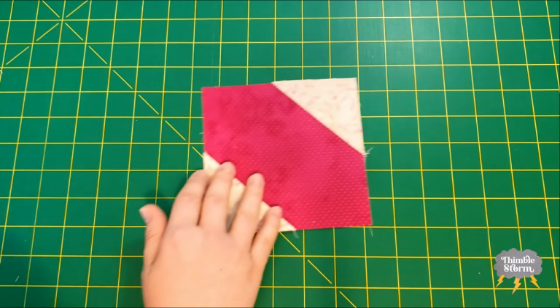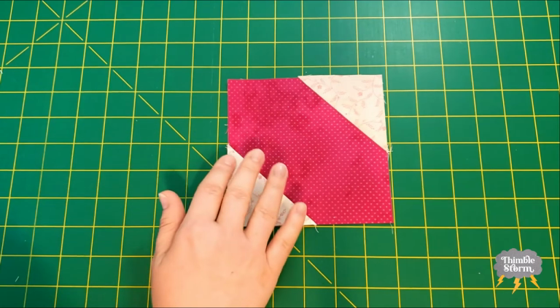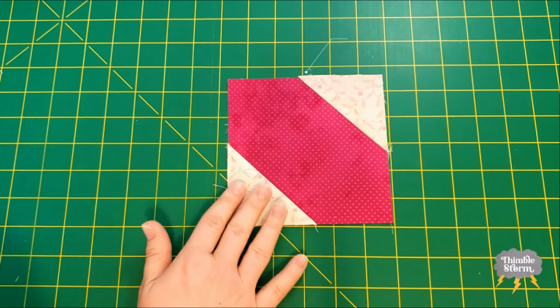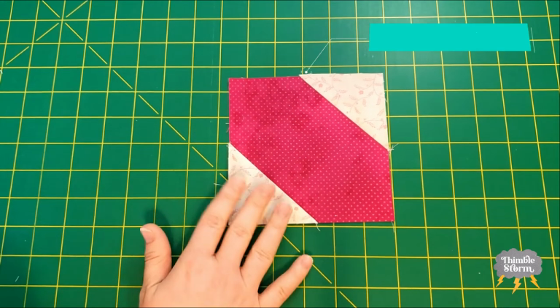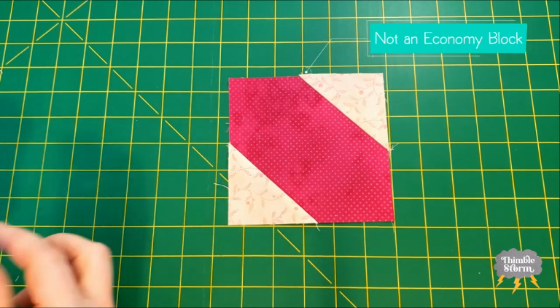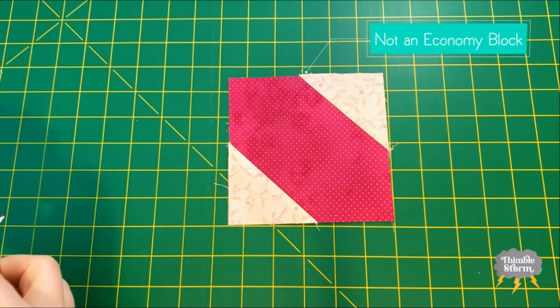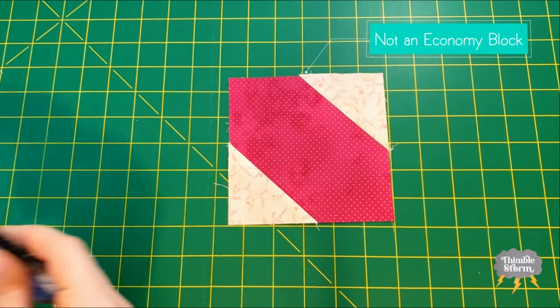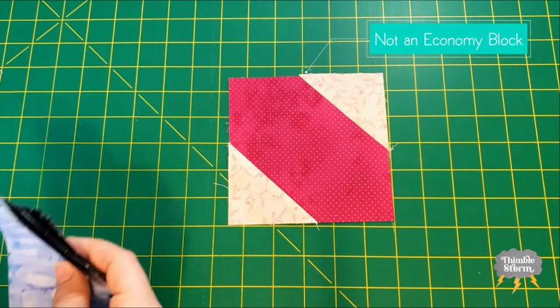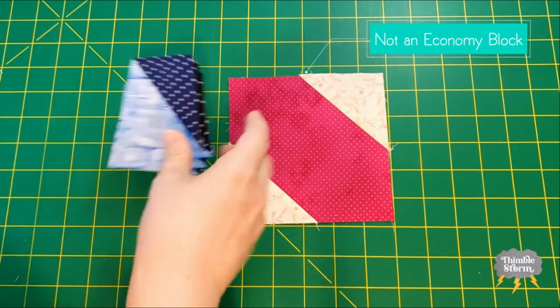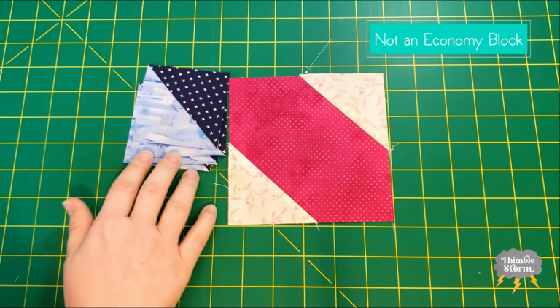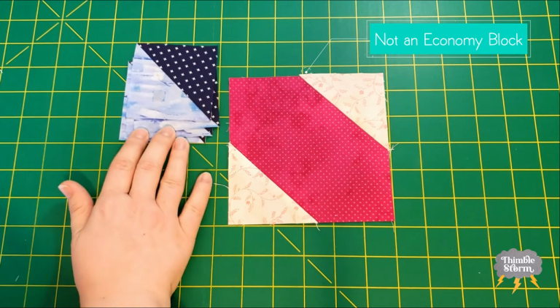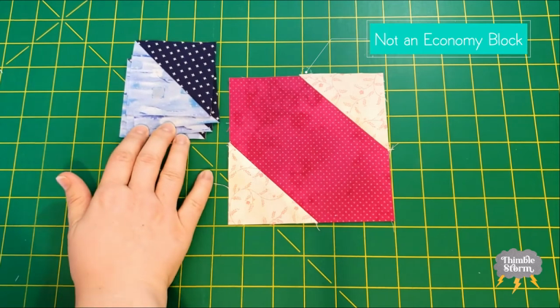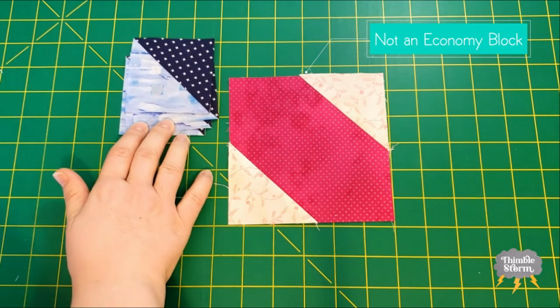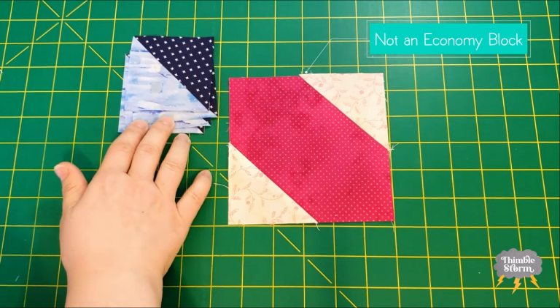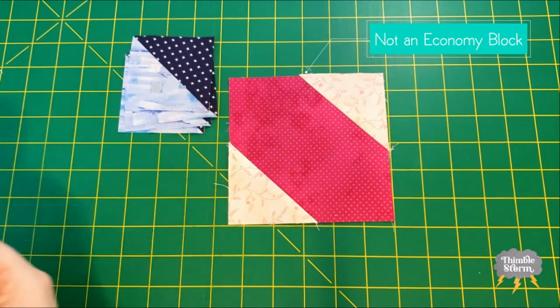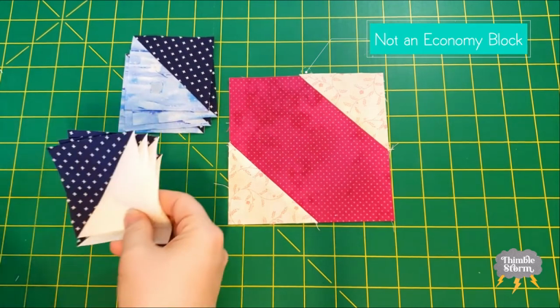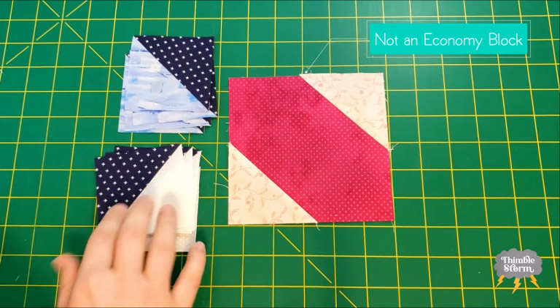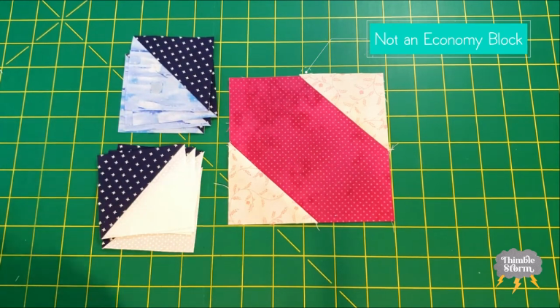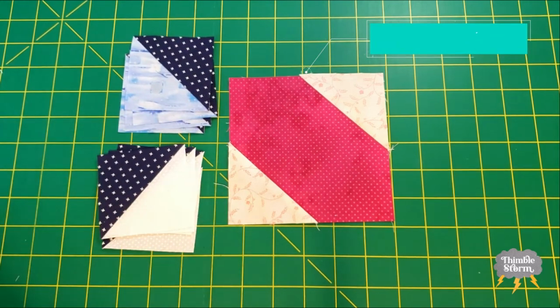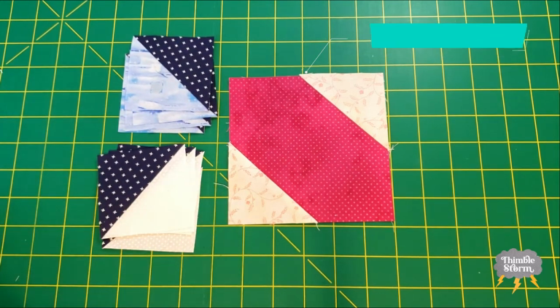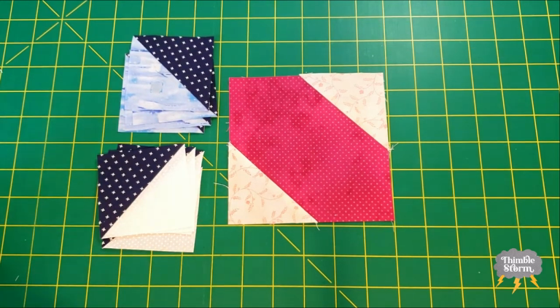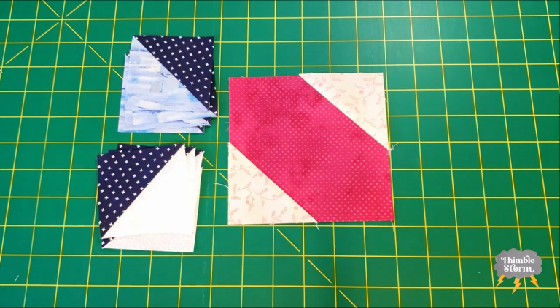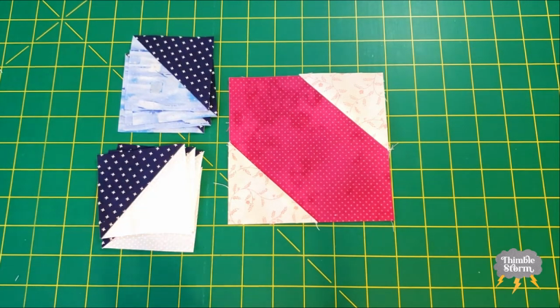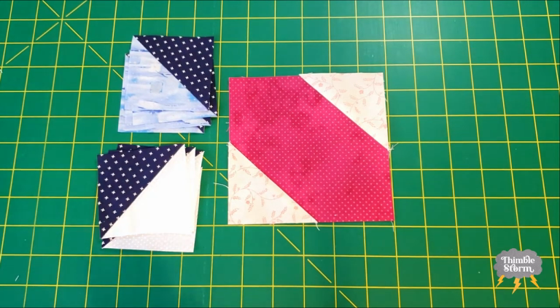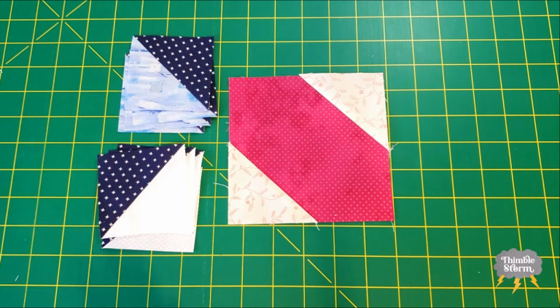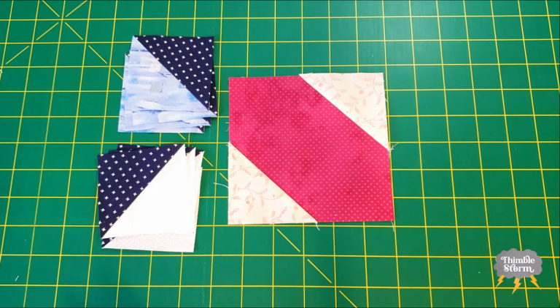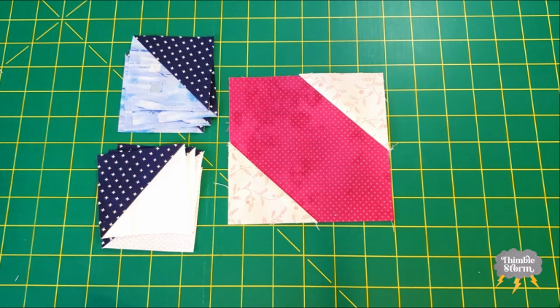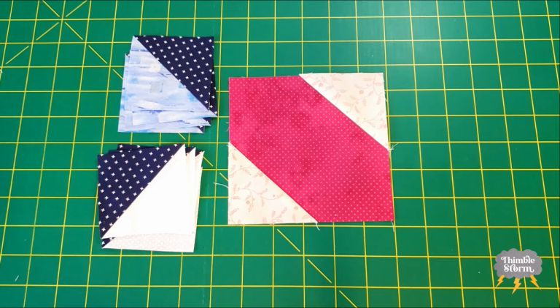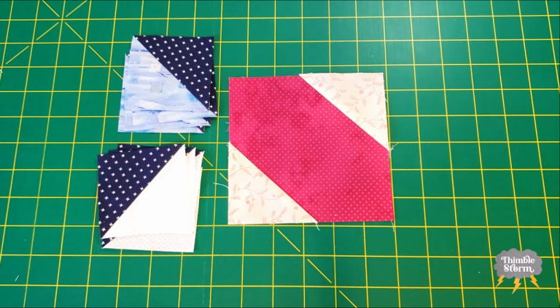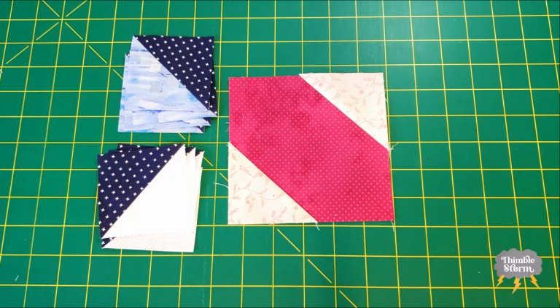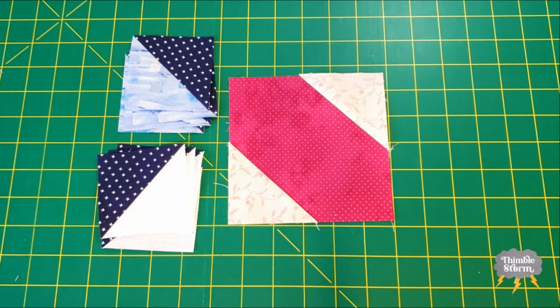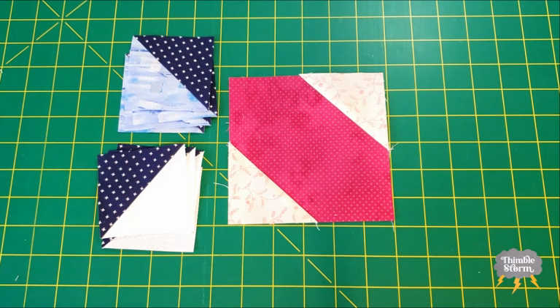My economy block is half done. I have four DC units and four DE units. I'm going to arrange these like they're going to appear in the block before I move on to the next step.